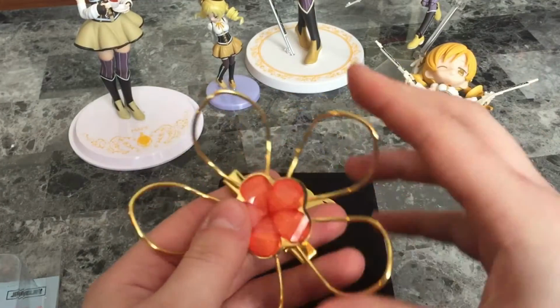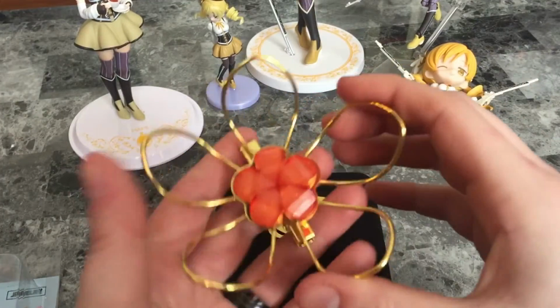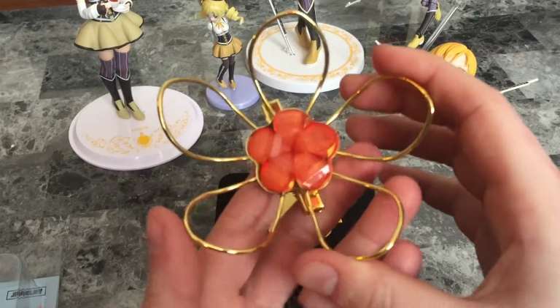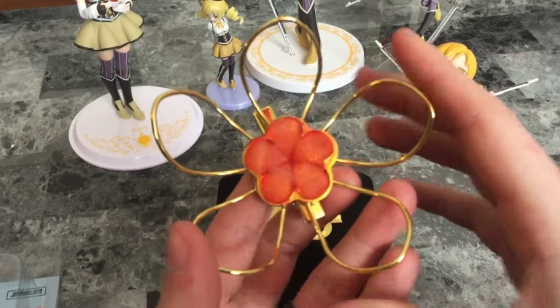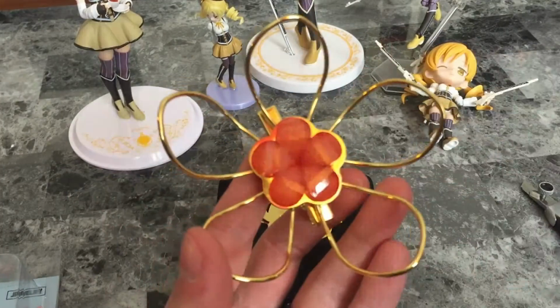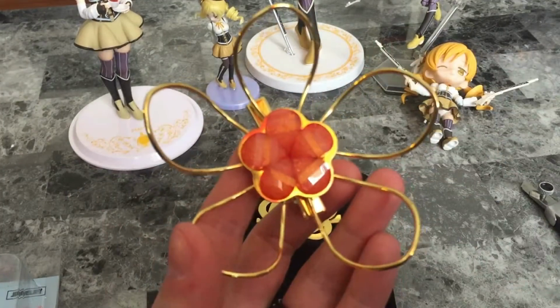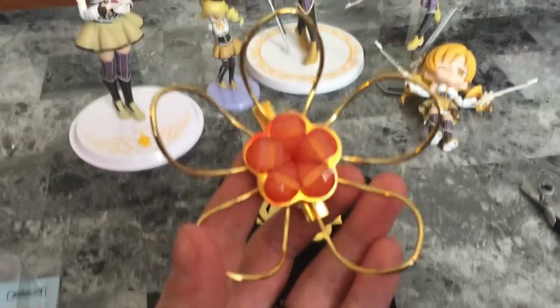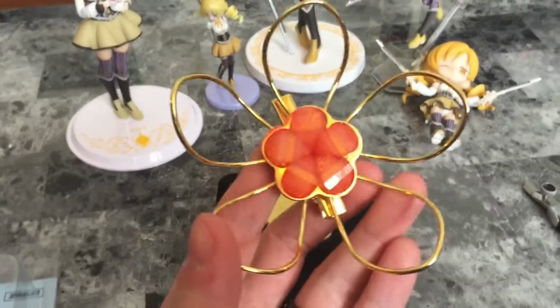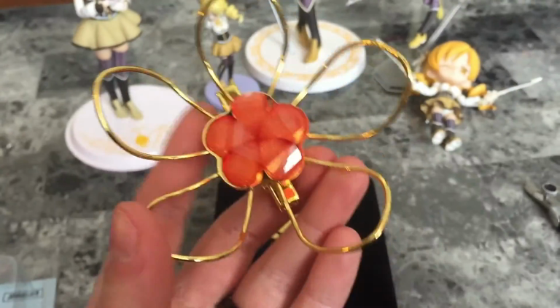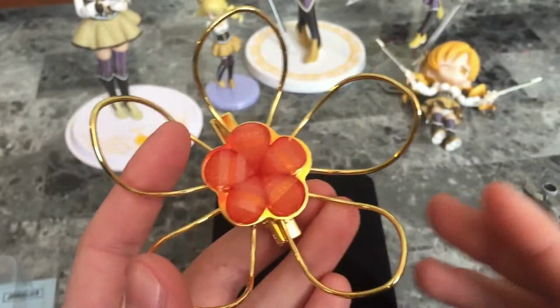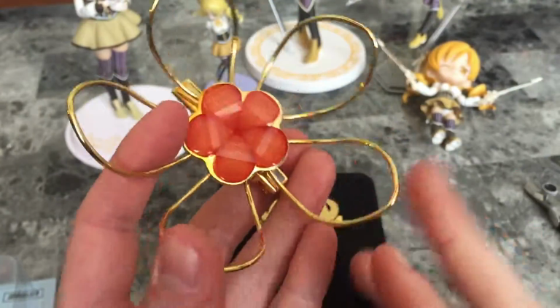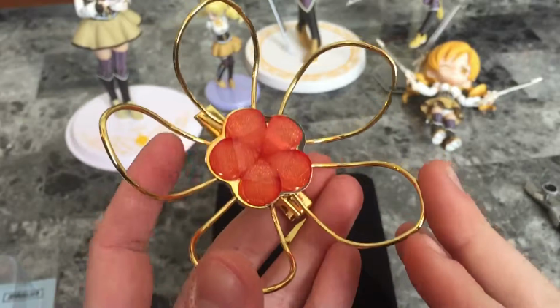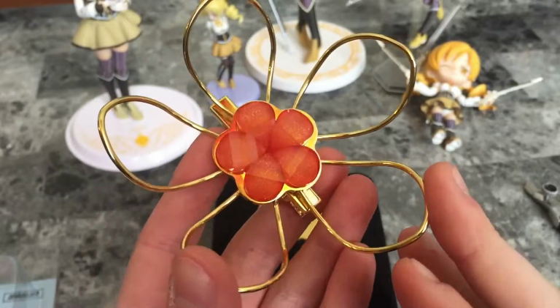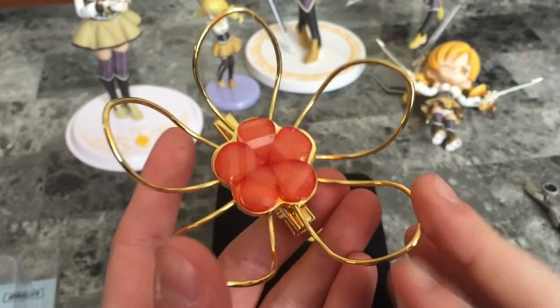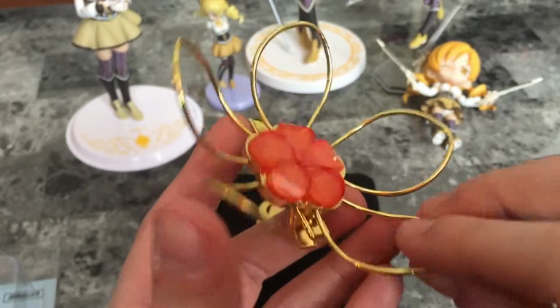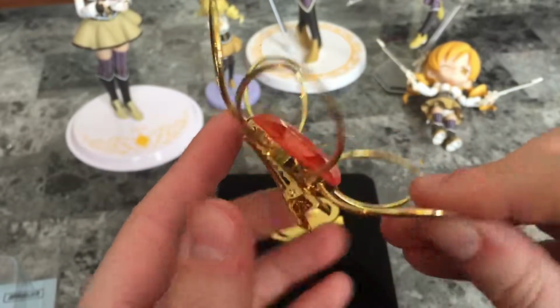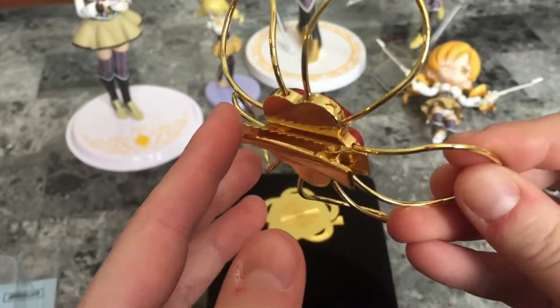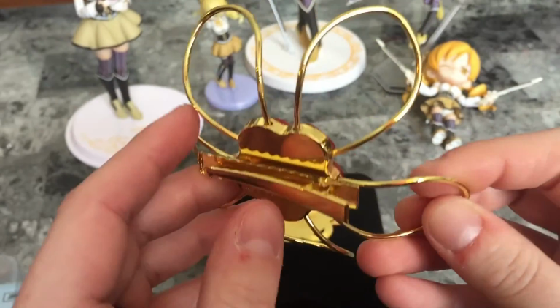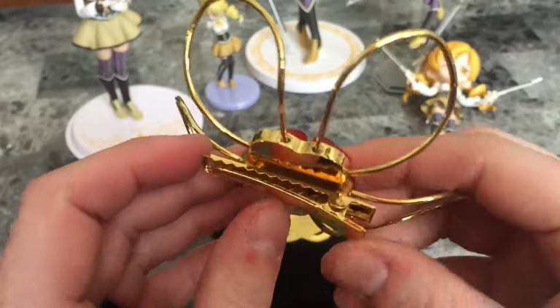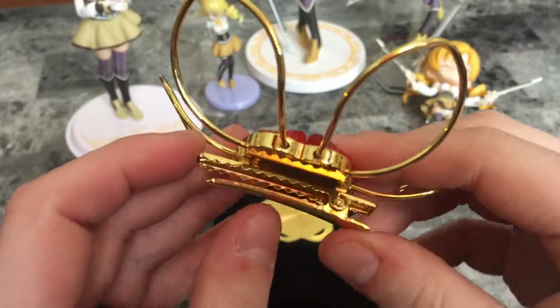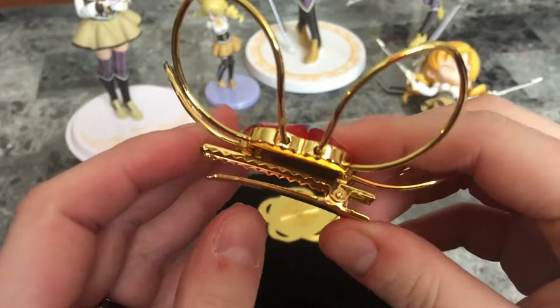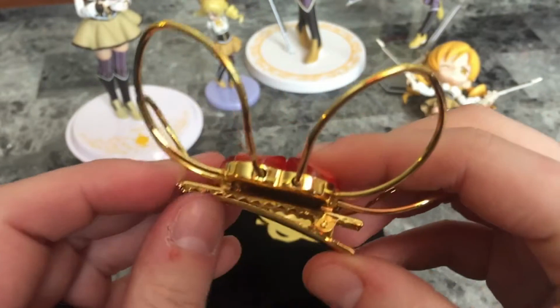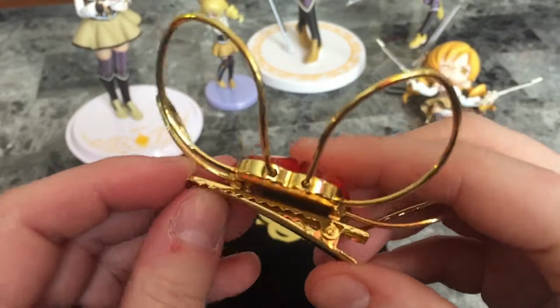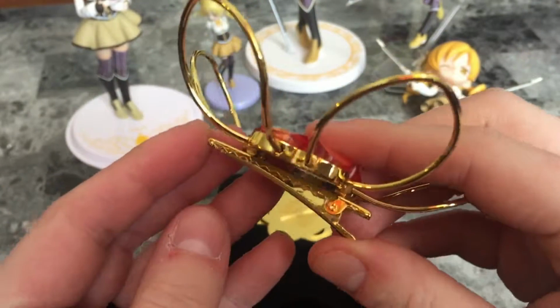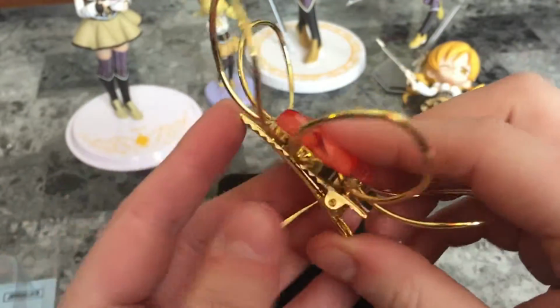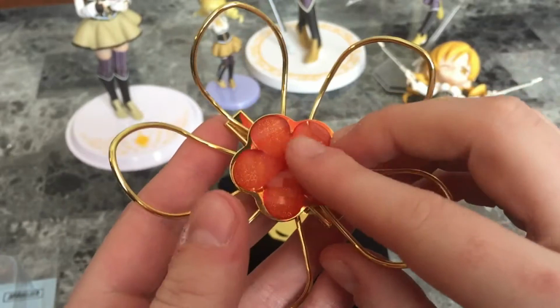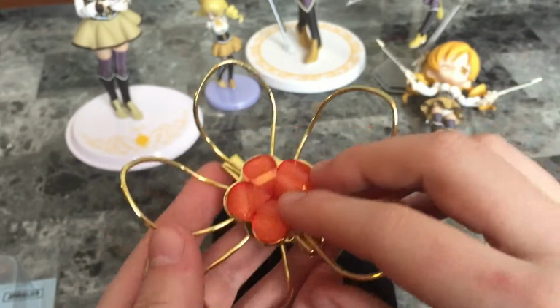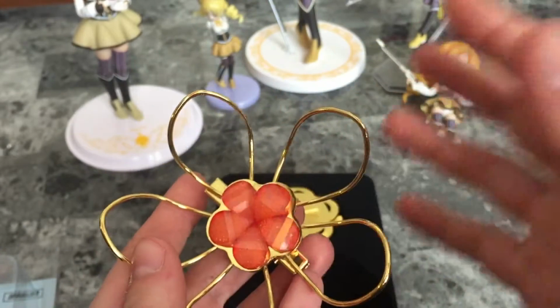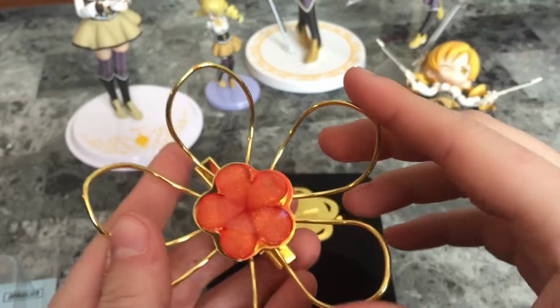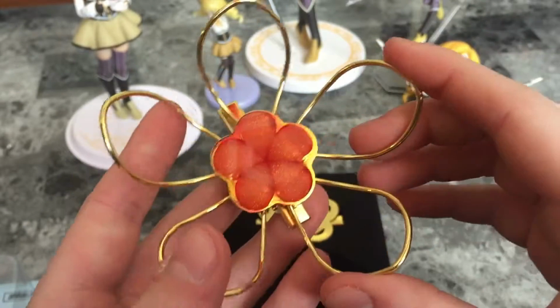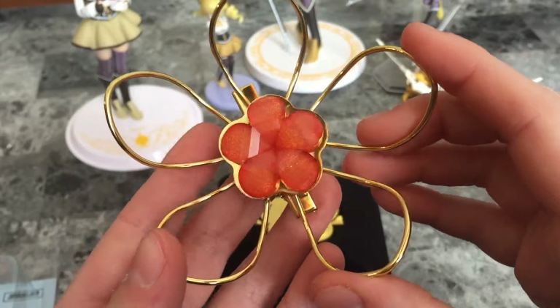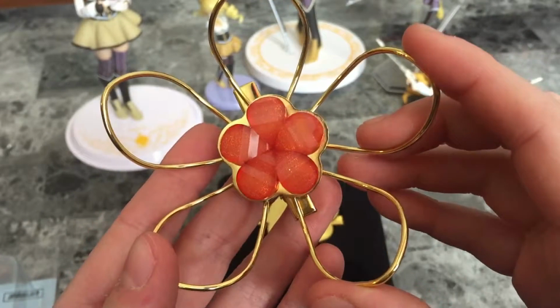This video is not only nice for fans of Mami but also for anyone who plans to cosplay as her, so they can see what this accessory looks like up close before they buy it.